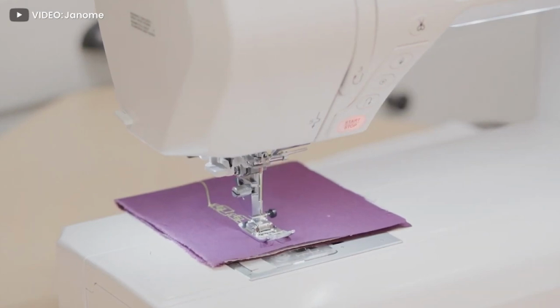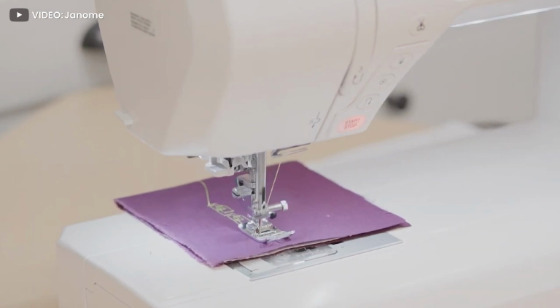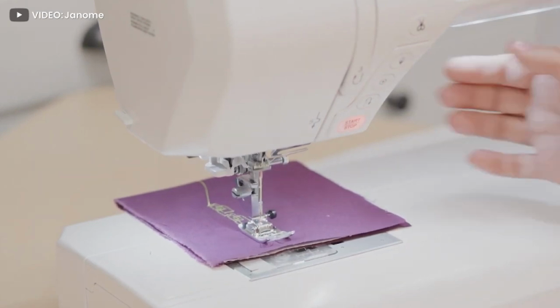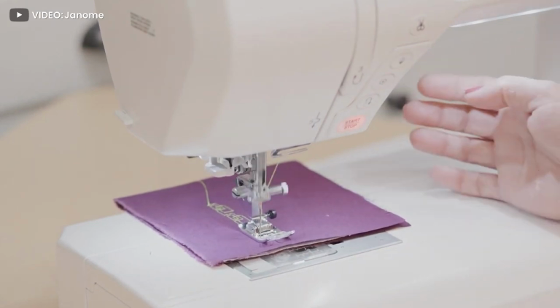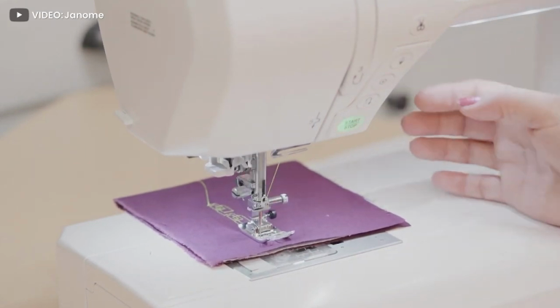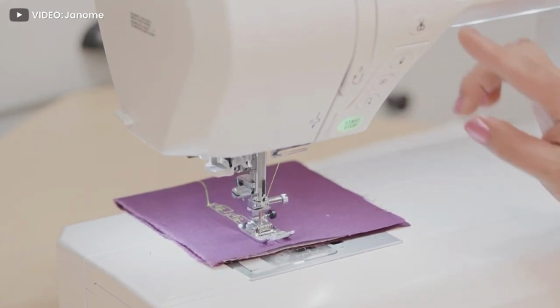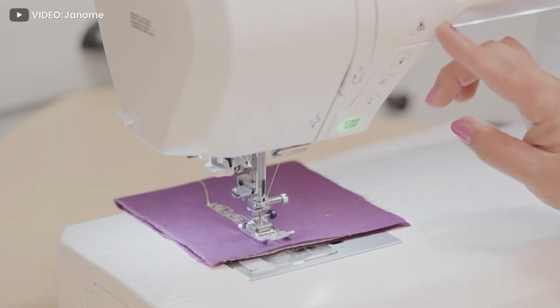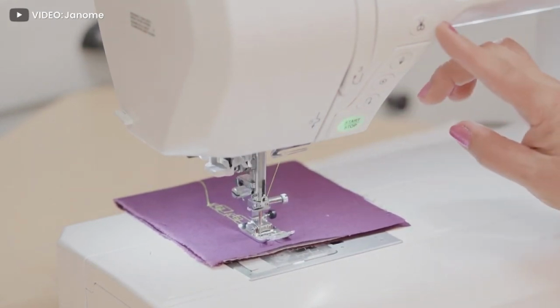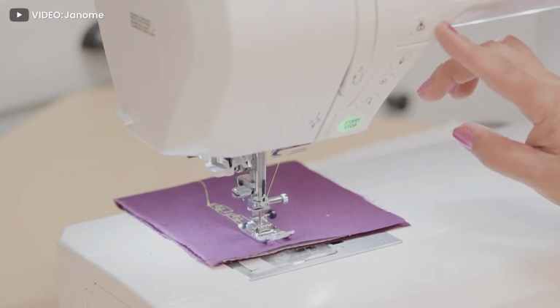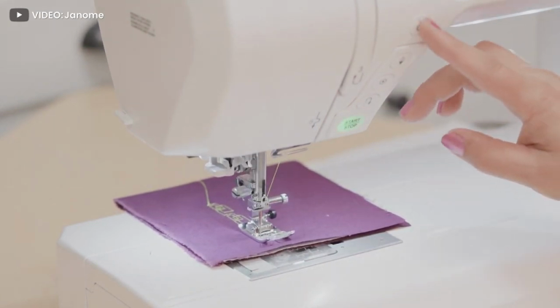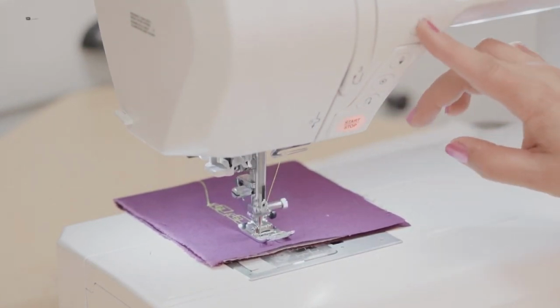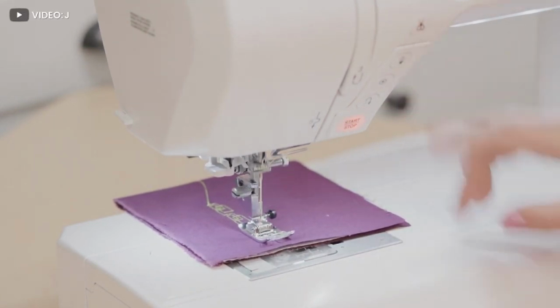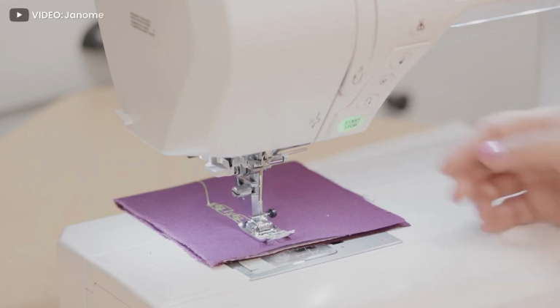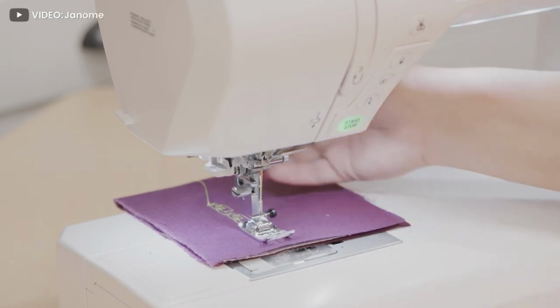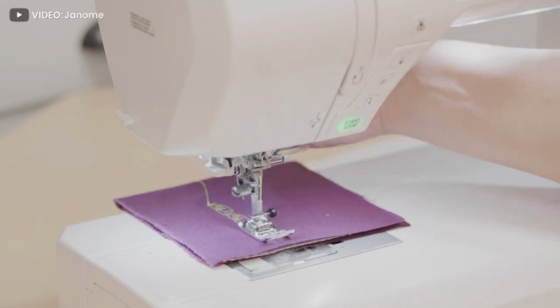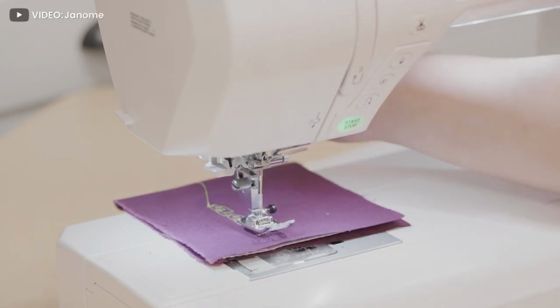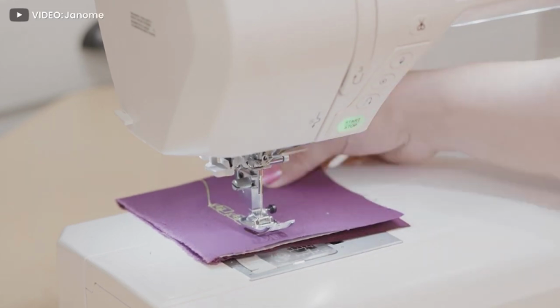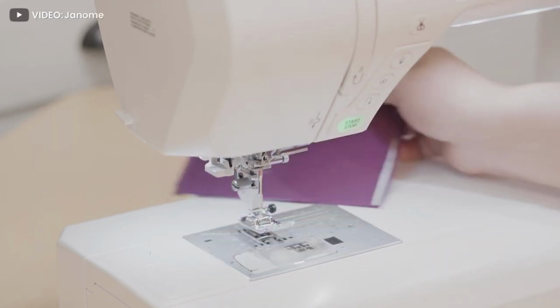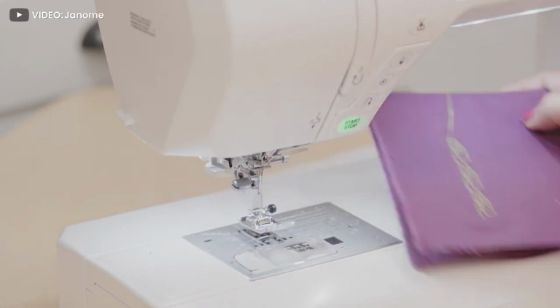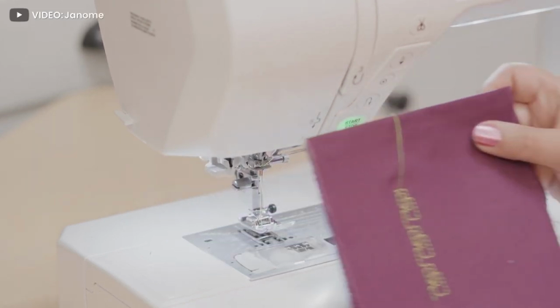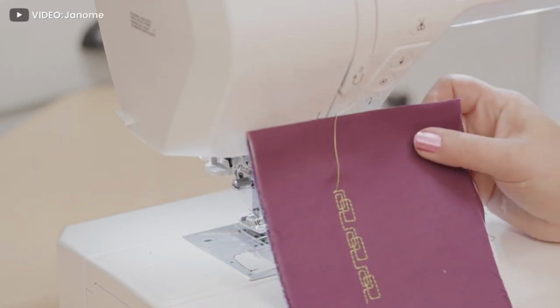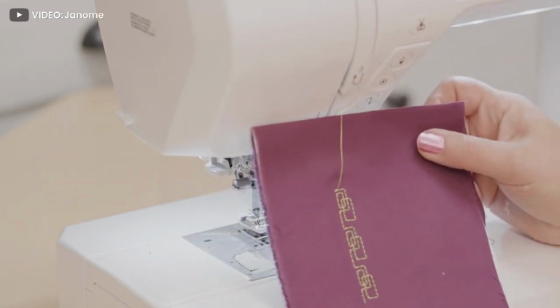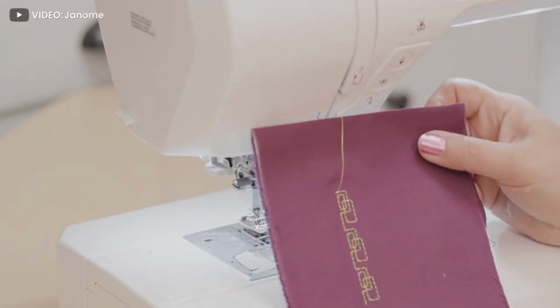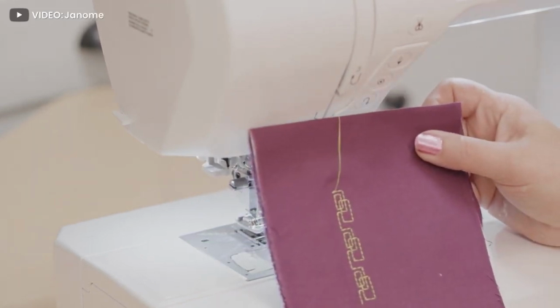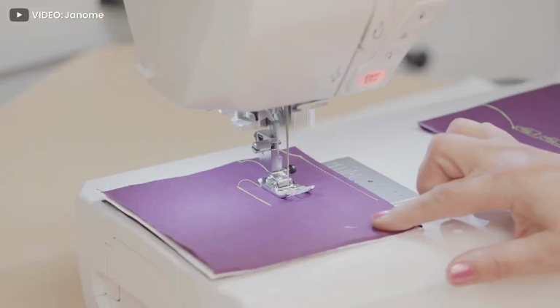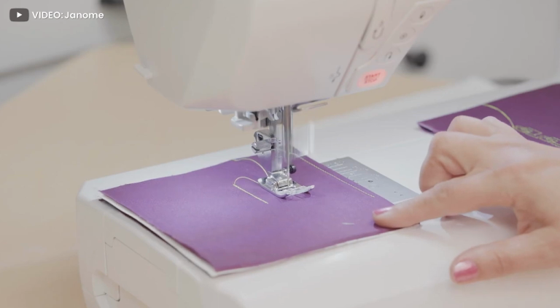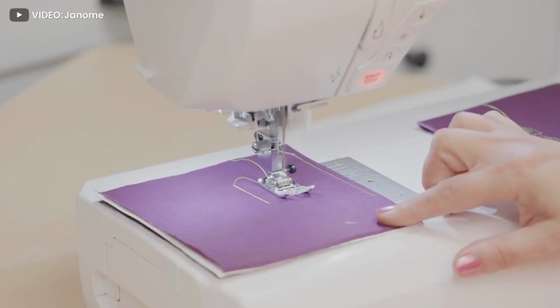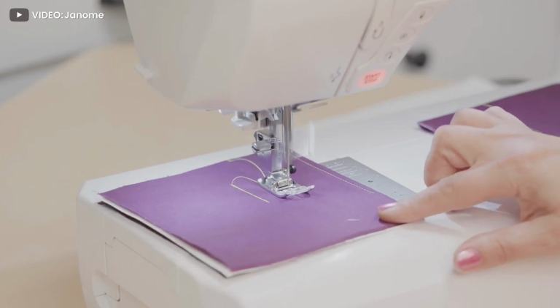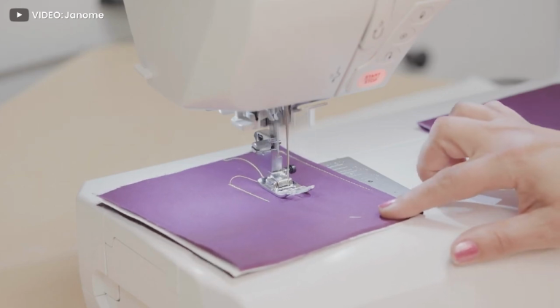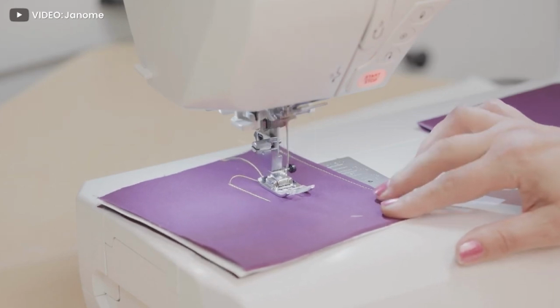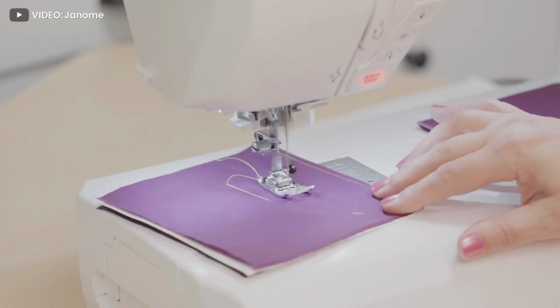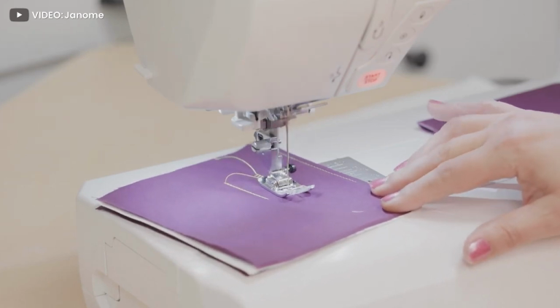Professional seamstresses and quilters need a professional level machine, and in an industry where high-end models can cost several thousands of dollars, it's not easy to get a hold of the quality and reliability you need without breaking the bank.